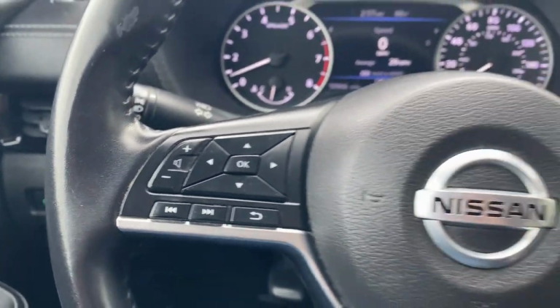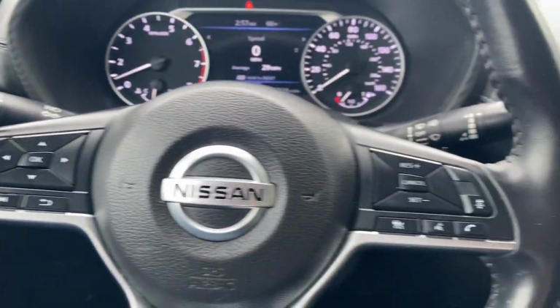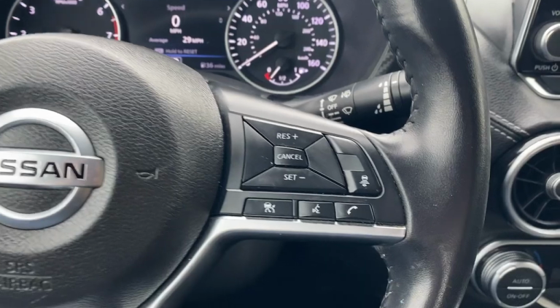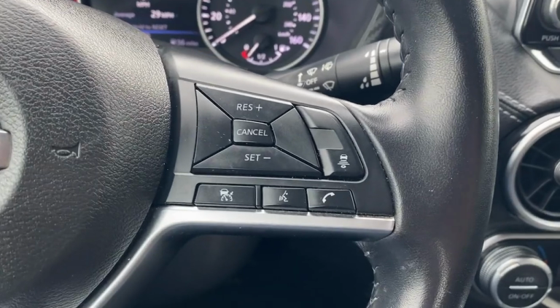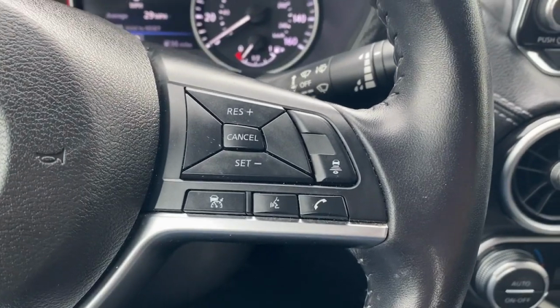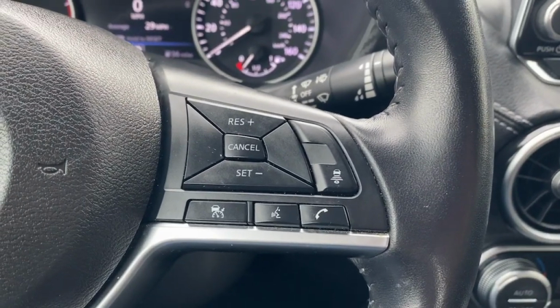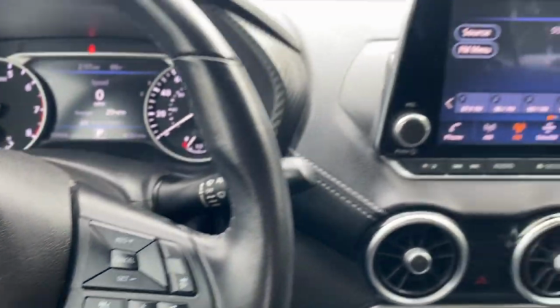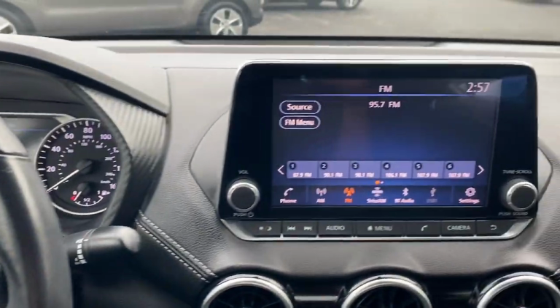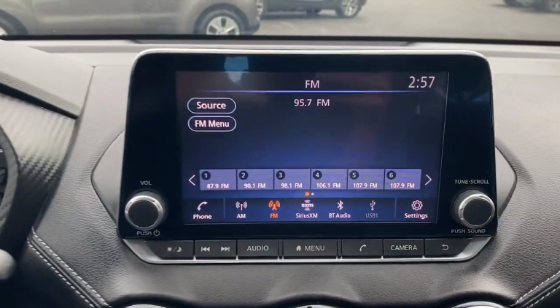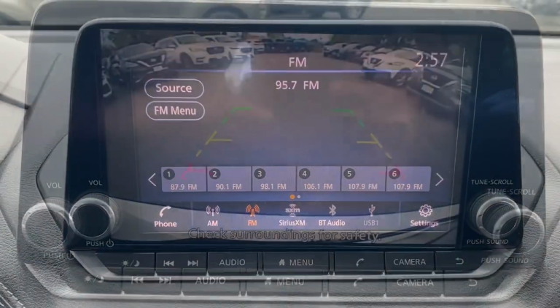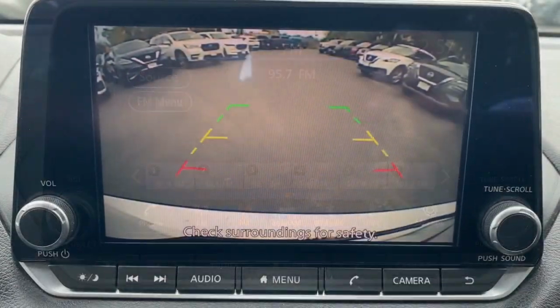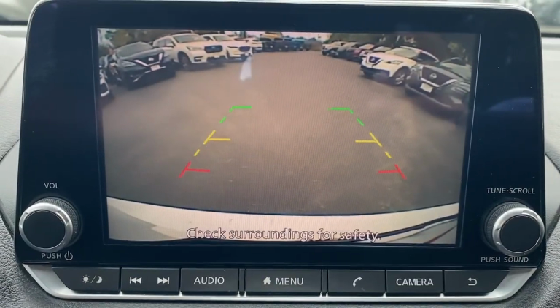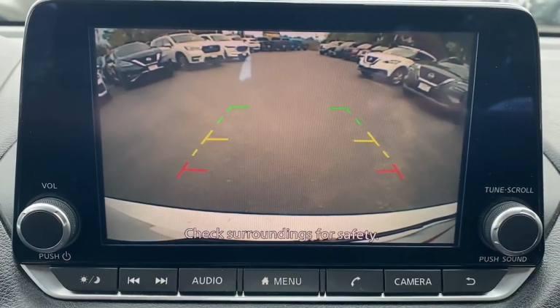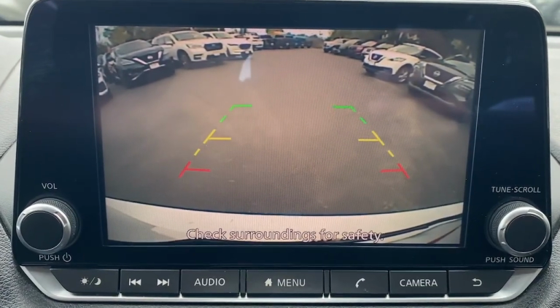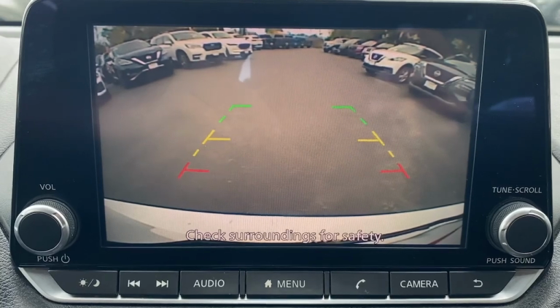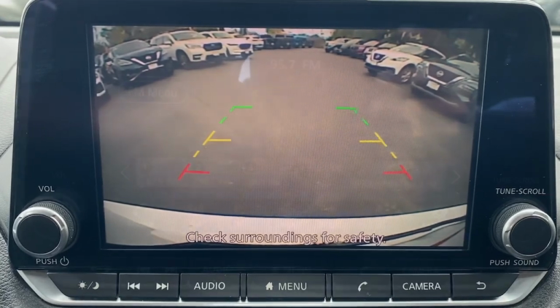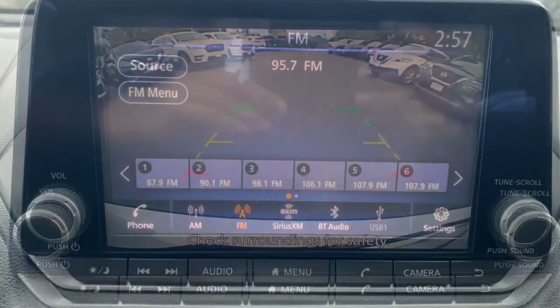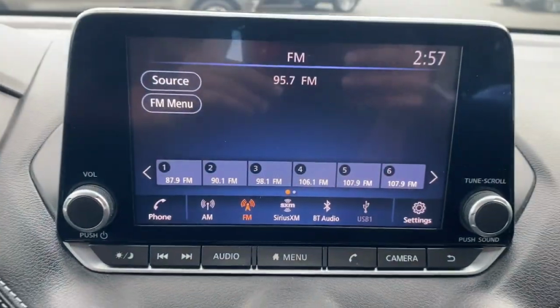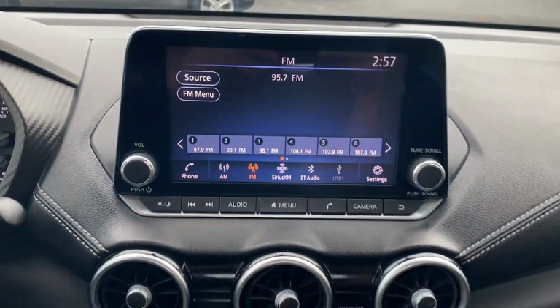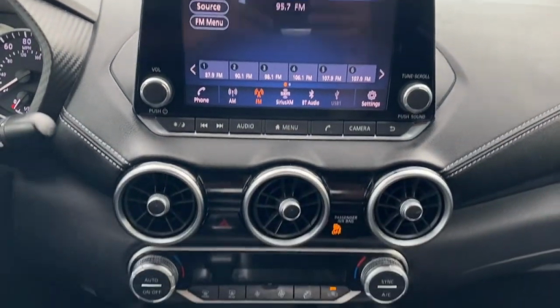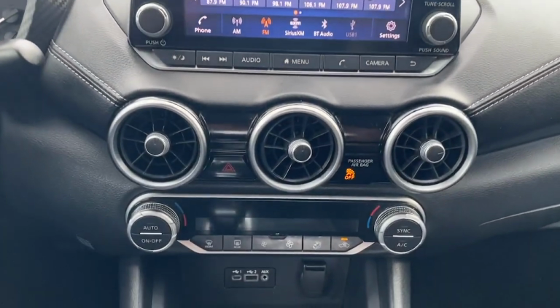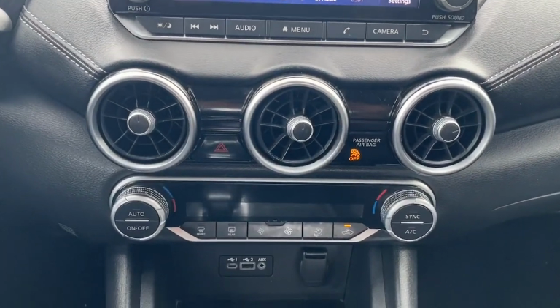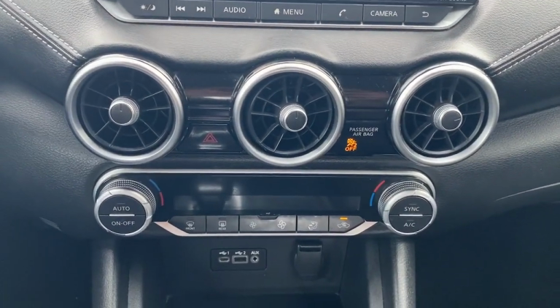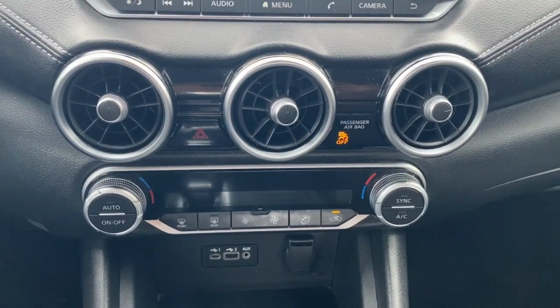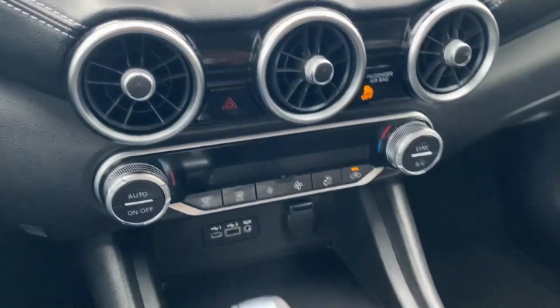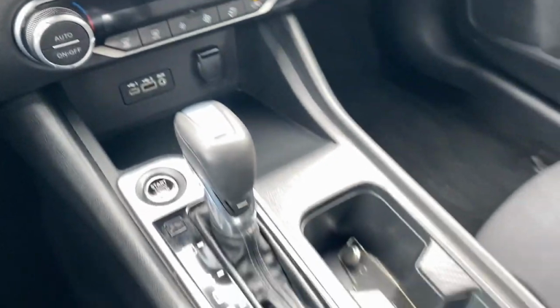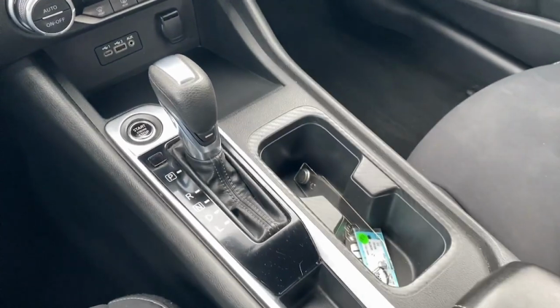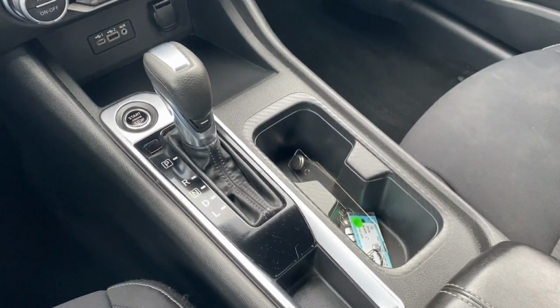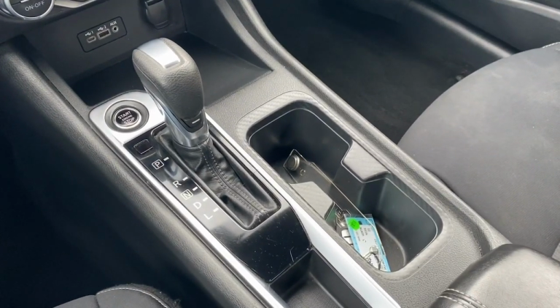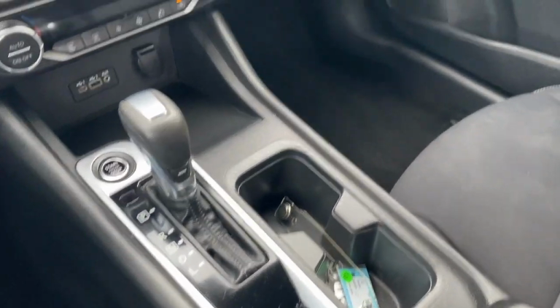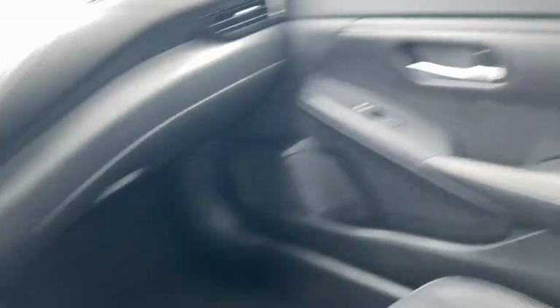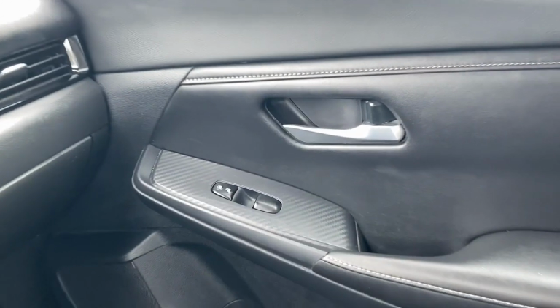Apple CarPlay and/or Android Auto, Keyless Entry, Satellite Radio, Heated Mirrors, Dual Zone AC, Blind Spot Monitor, Alarm, Aluminum Wheels, Electronic Stability Control, Steering Wheel Audio Controls.